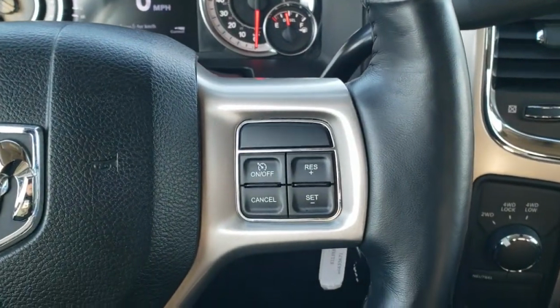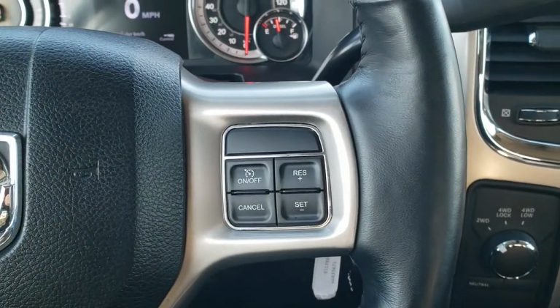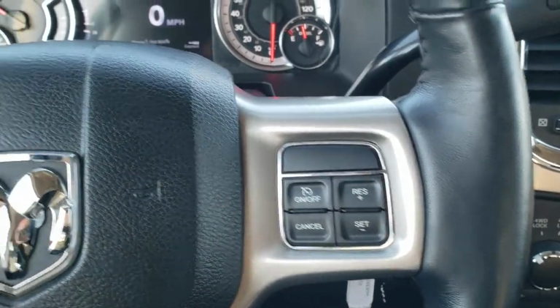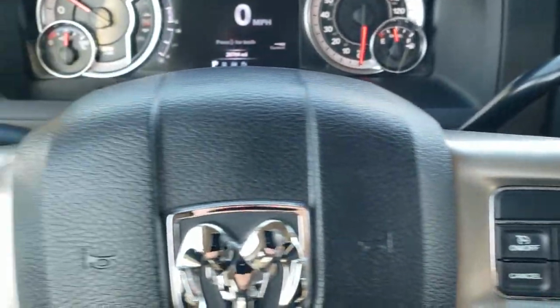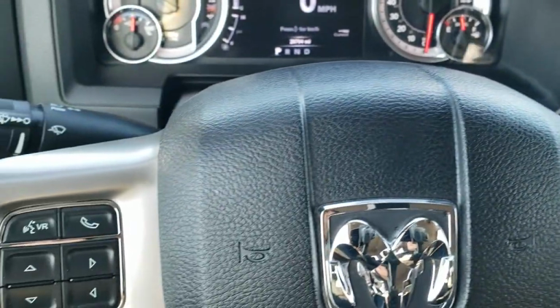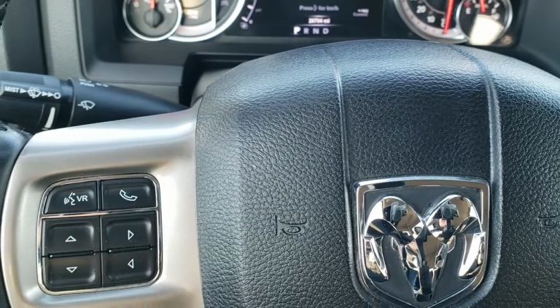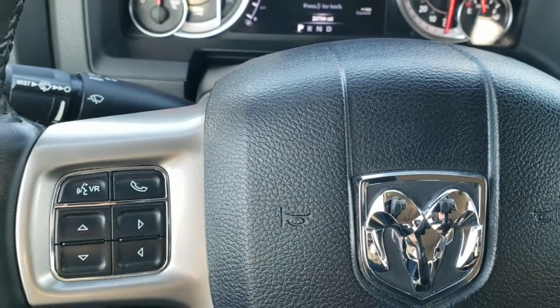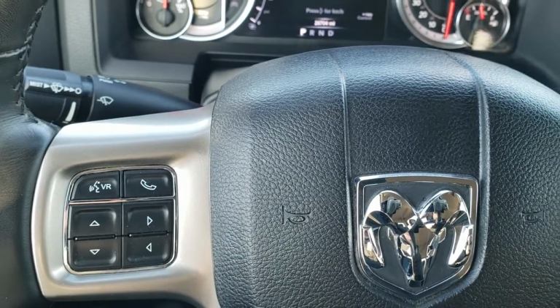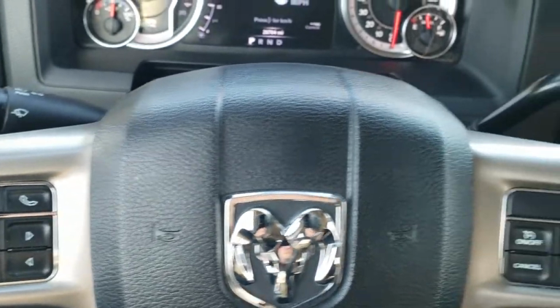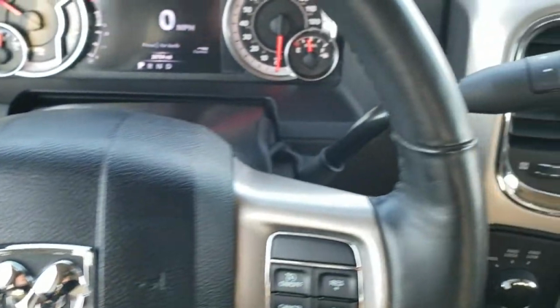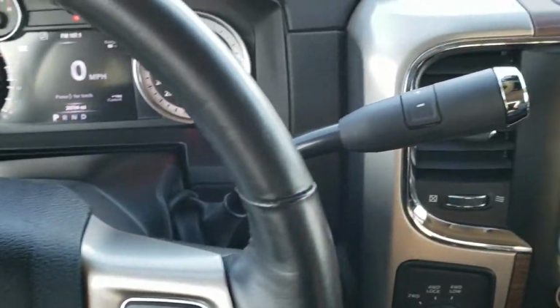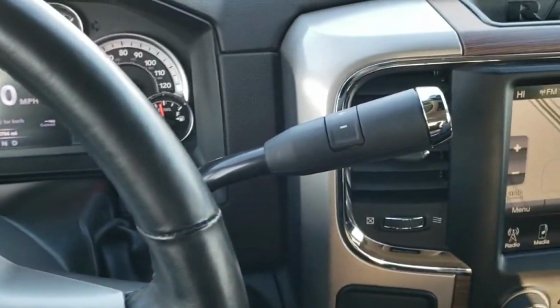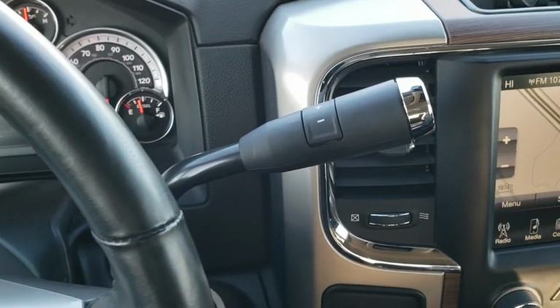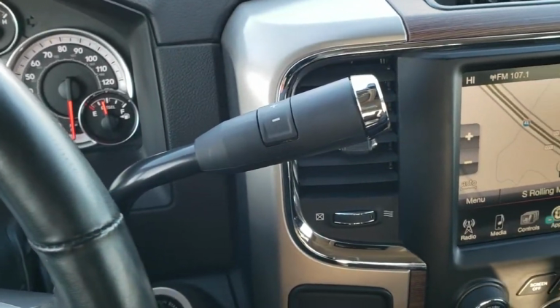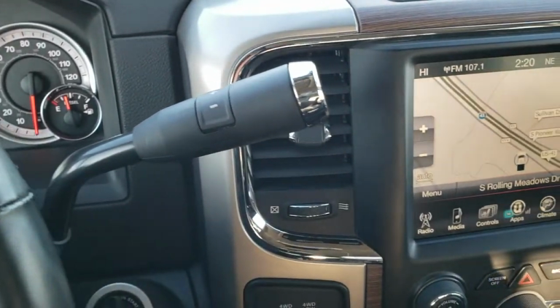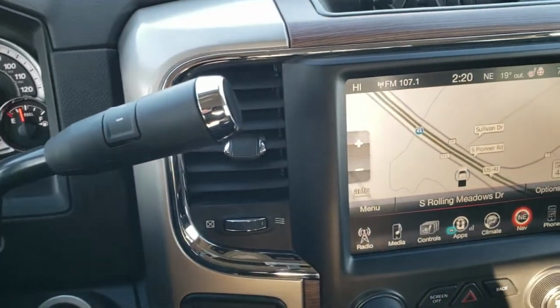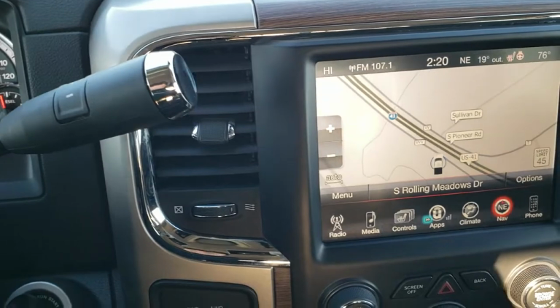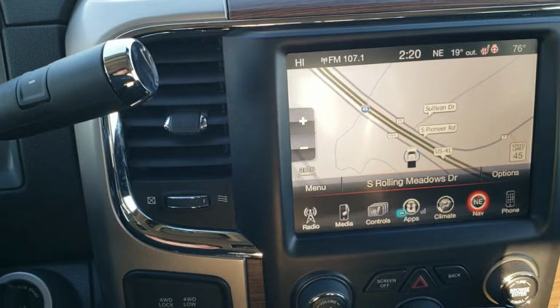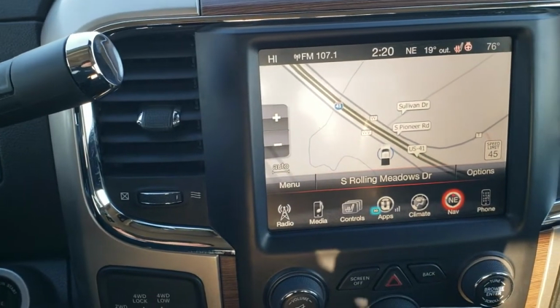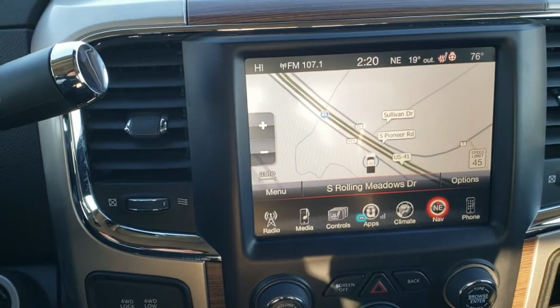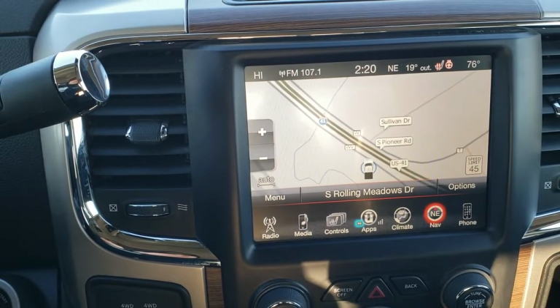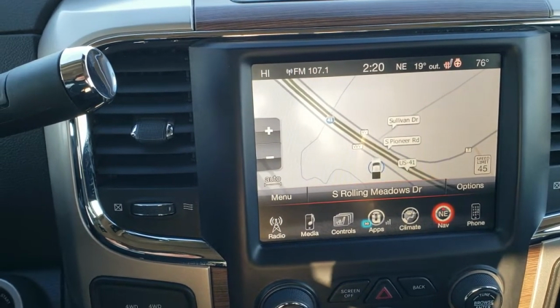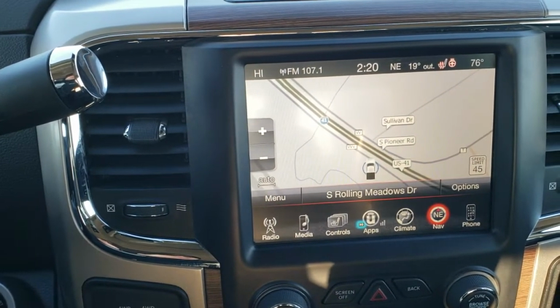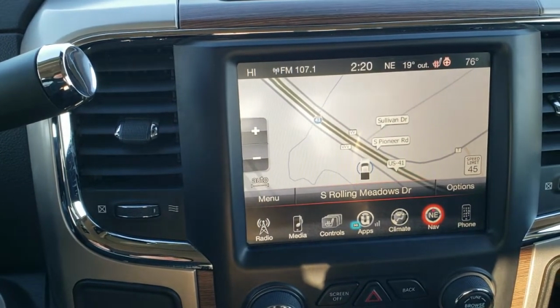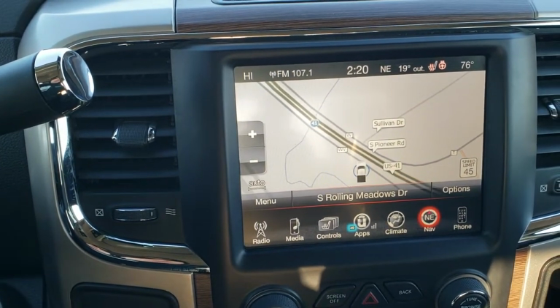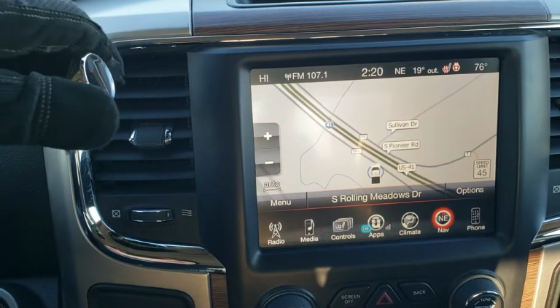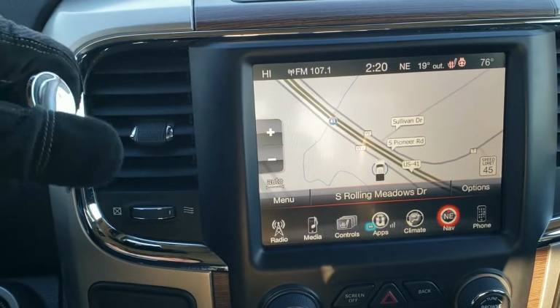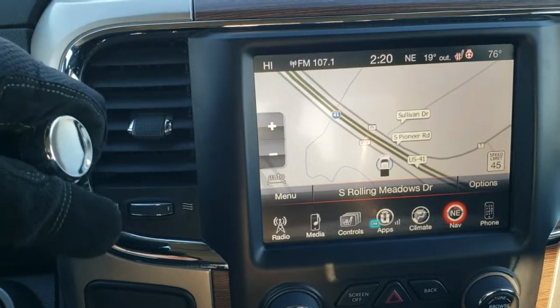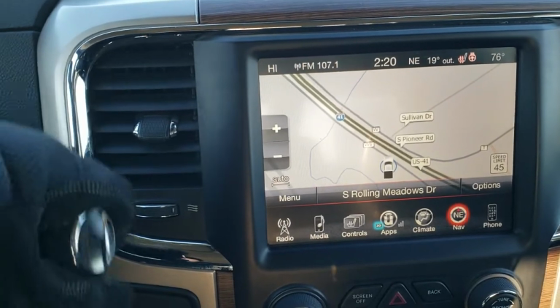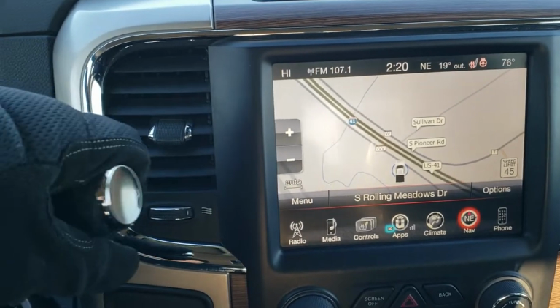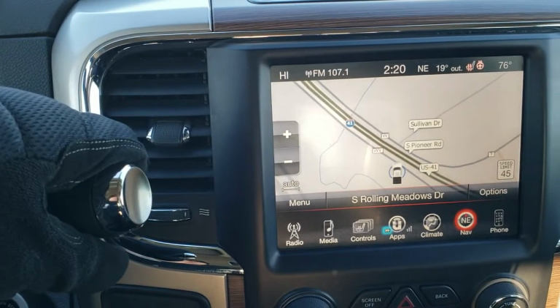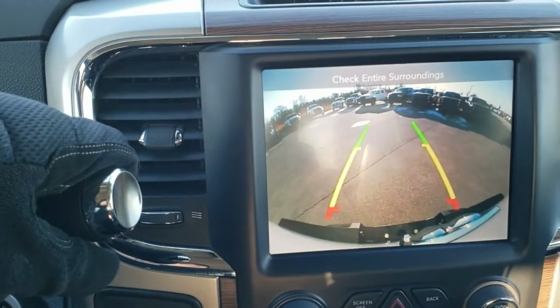Cruise controls are on the right, Bluetooth and information center controls on the left. It comes with the 6-speed automatic transmission and the 8.4 inch touchscreen radio with factory navigation — this is also where your backup camera display shows up.